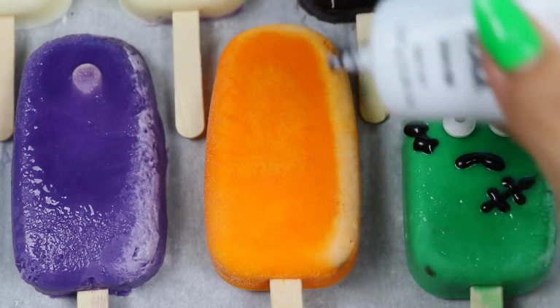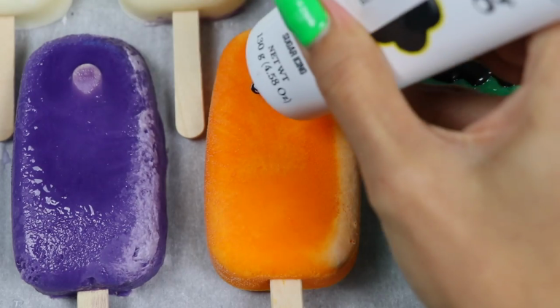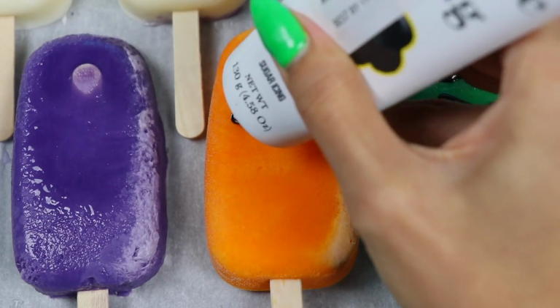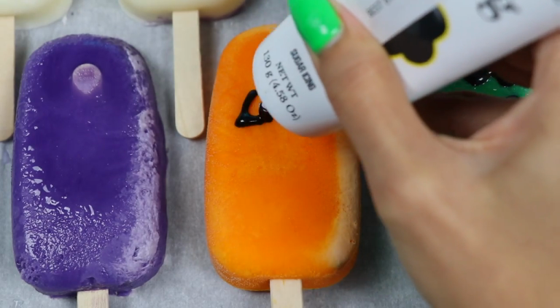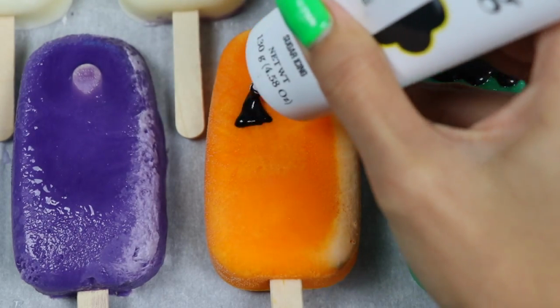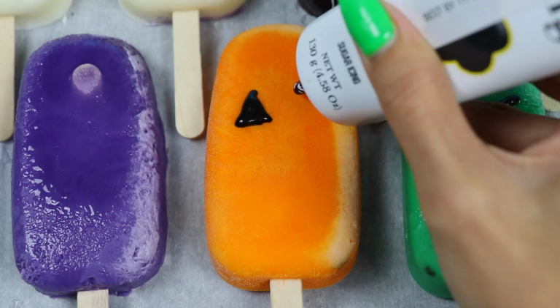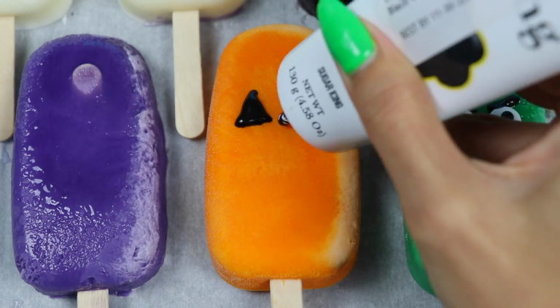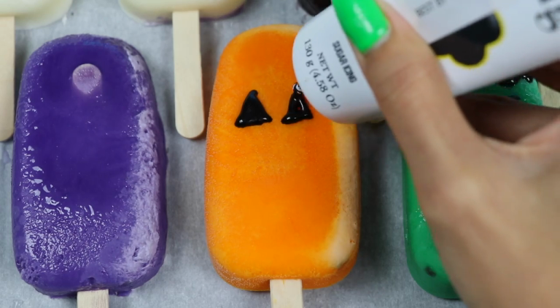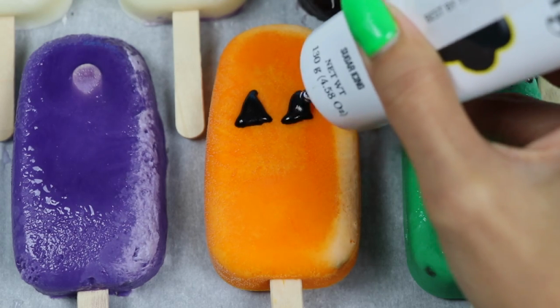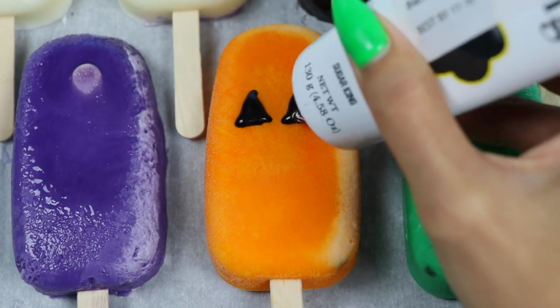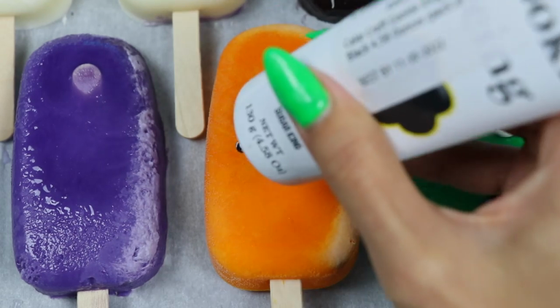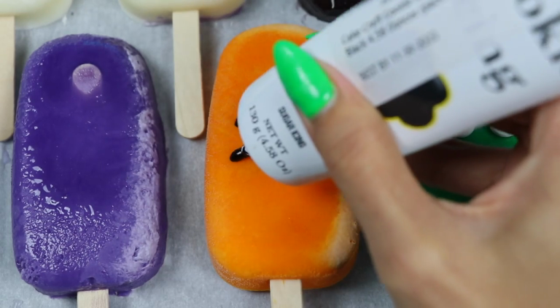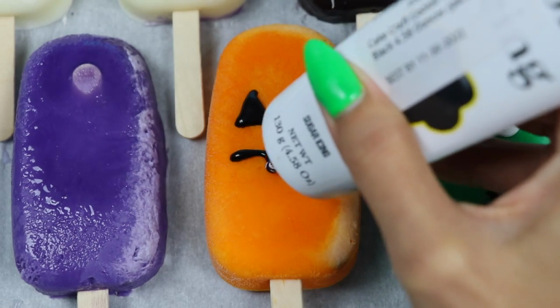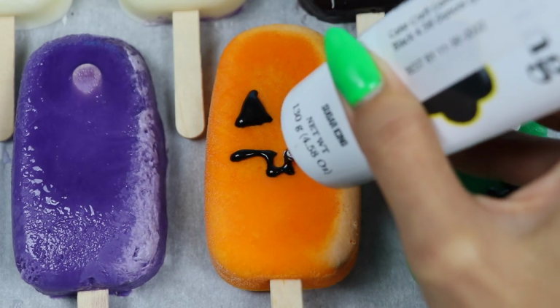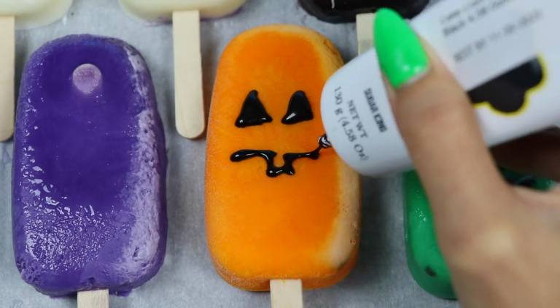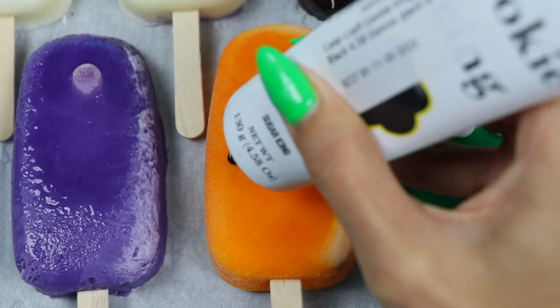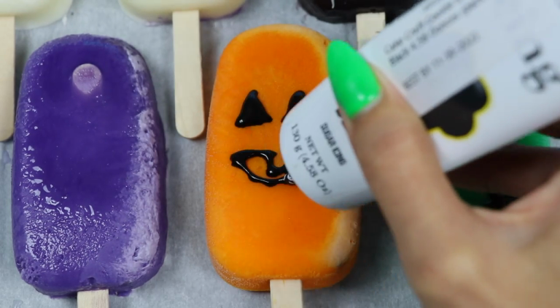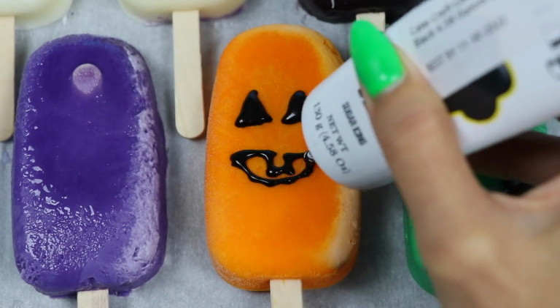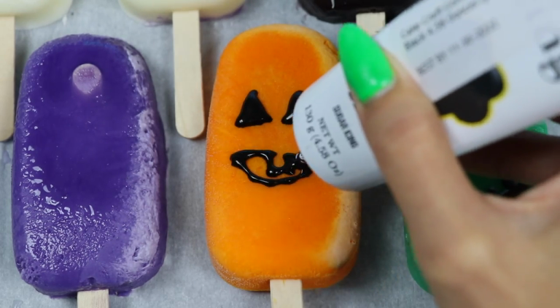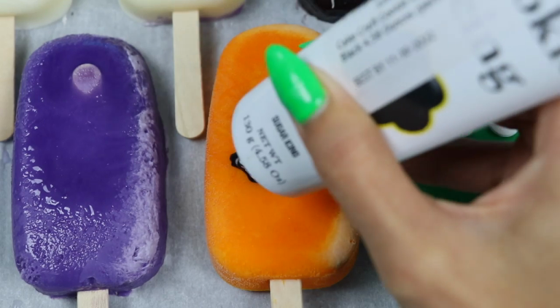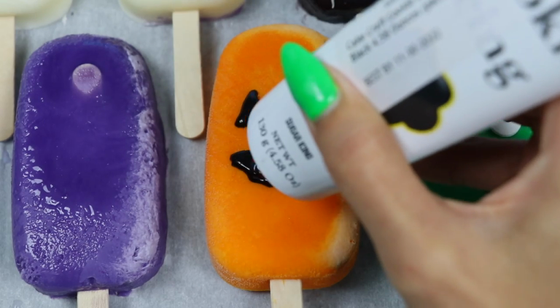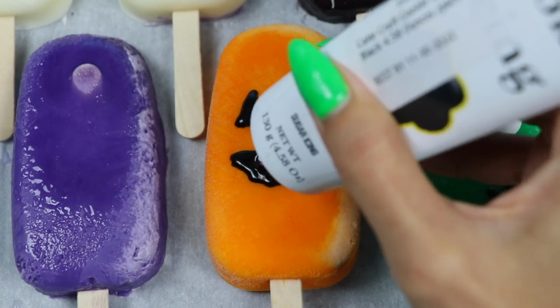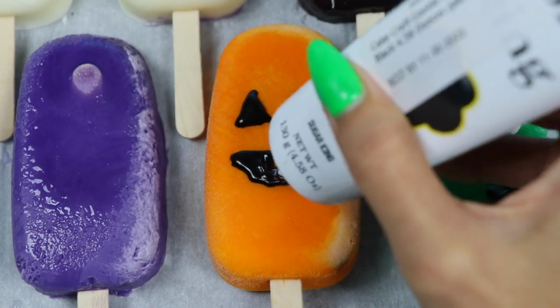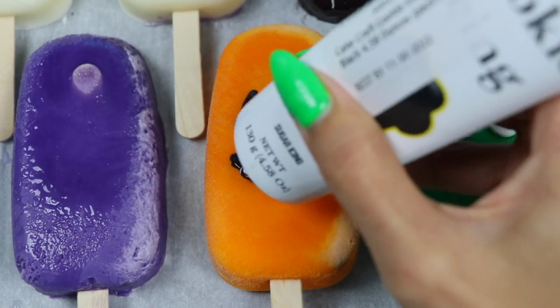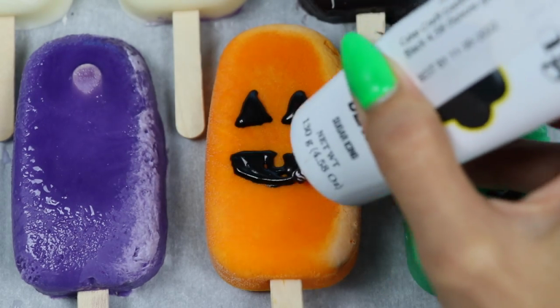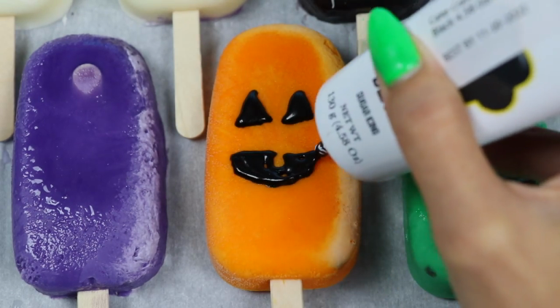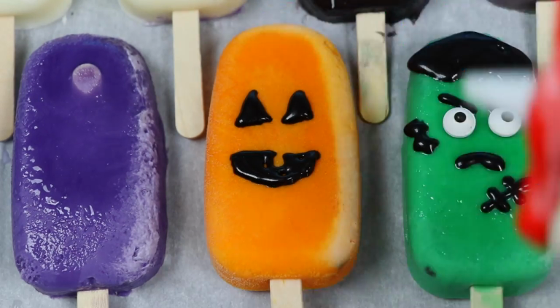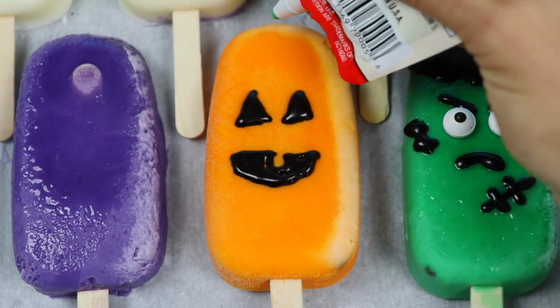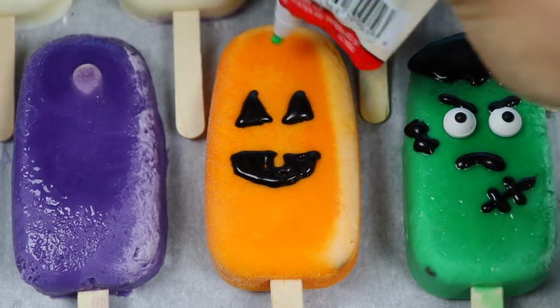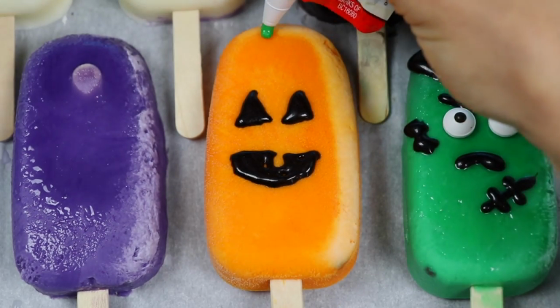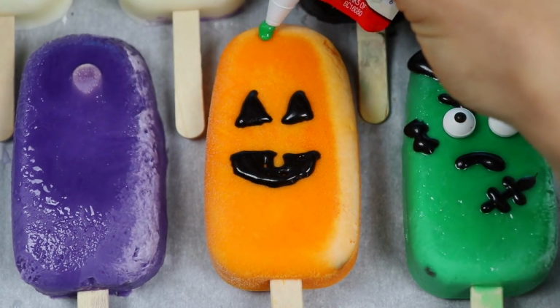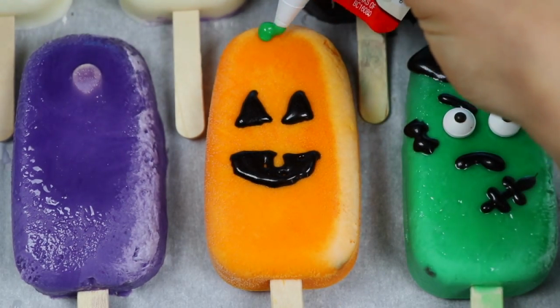The orange one will be a jack-o-lantern. Let's draw some triangles for the eyes, and for the mouth I'll make it smiling with a missing tooth. I'll also use green for the stem and vines.